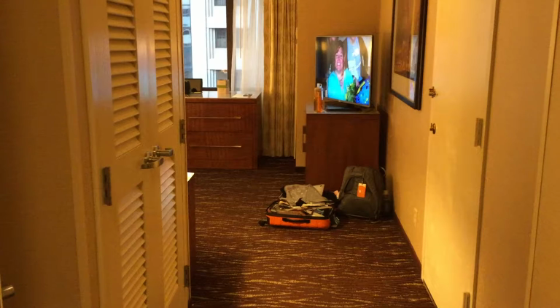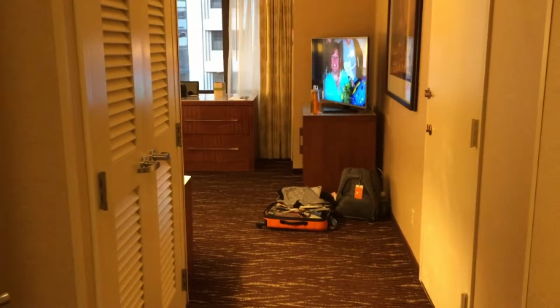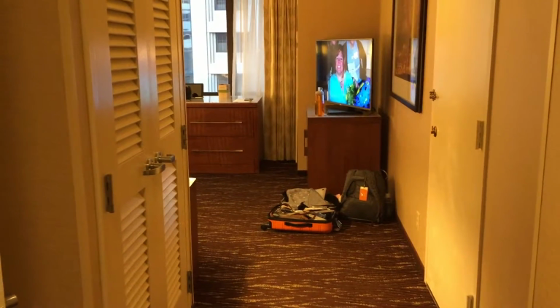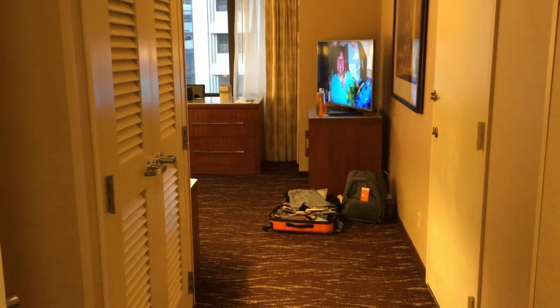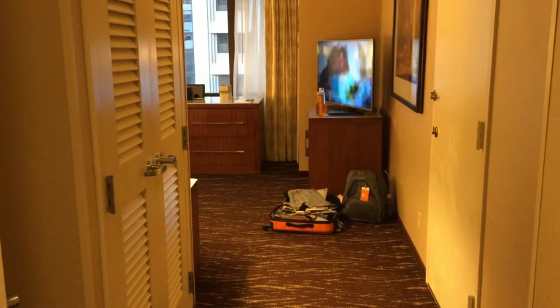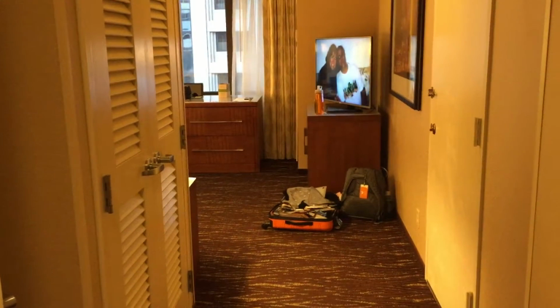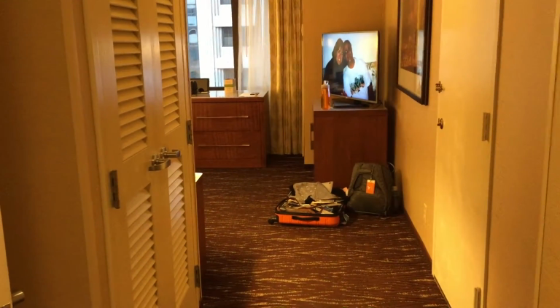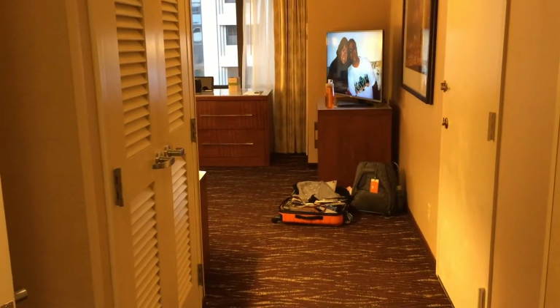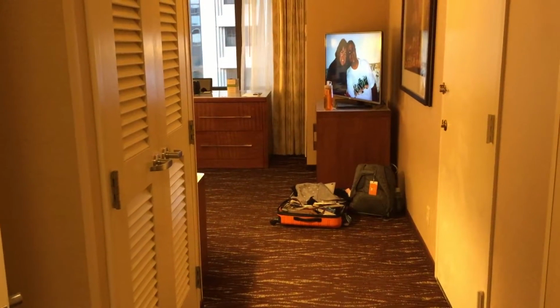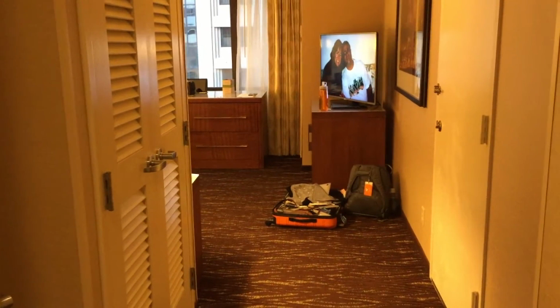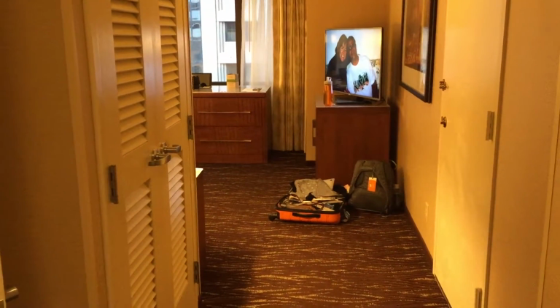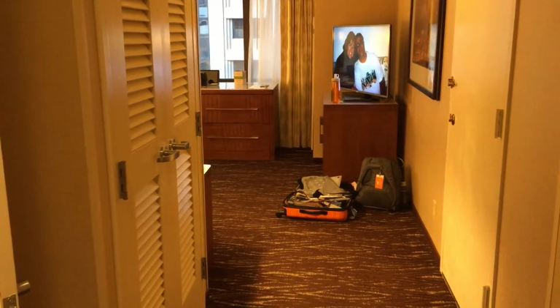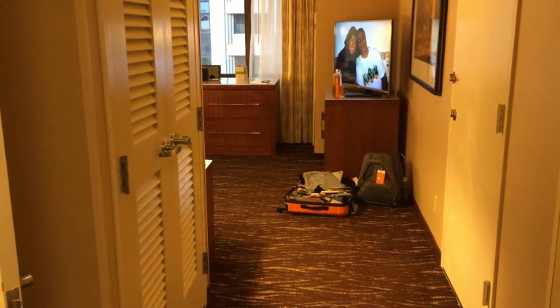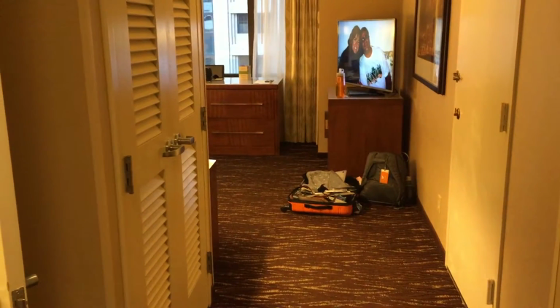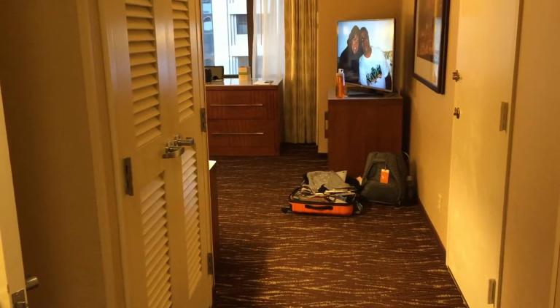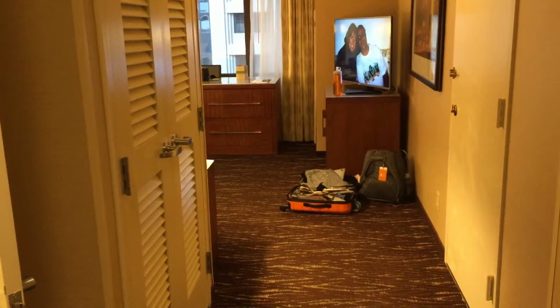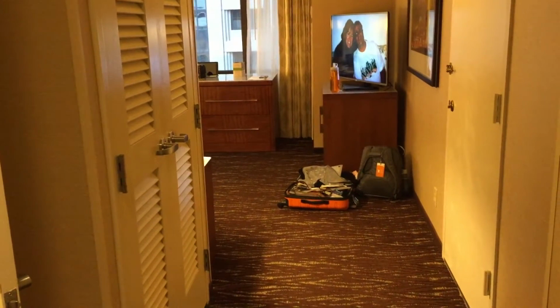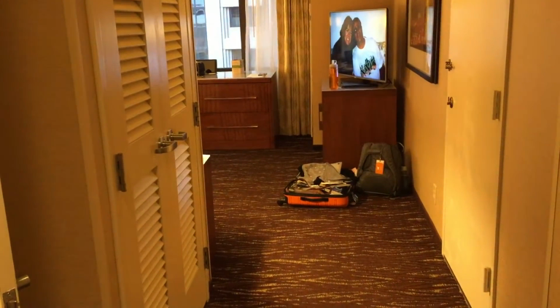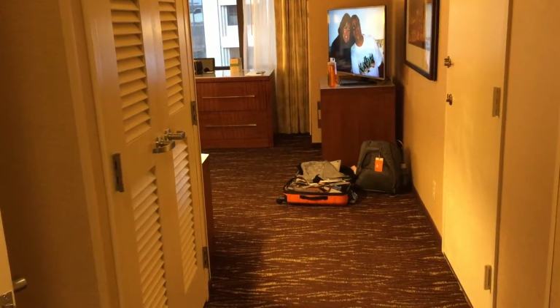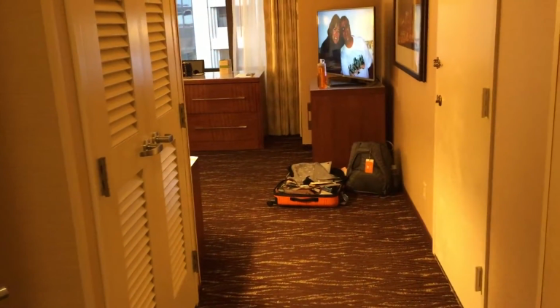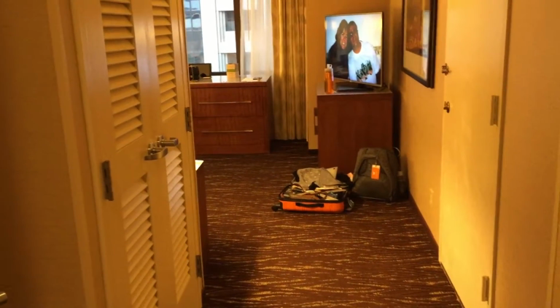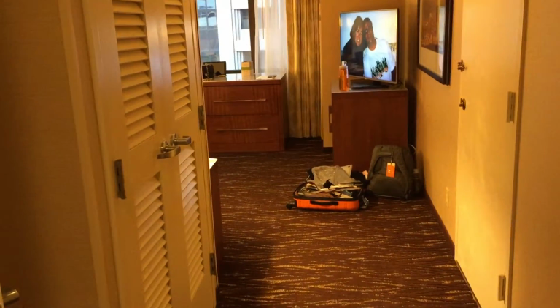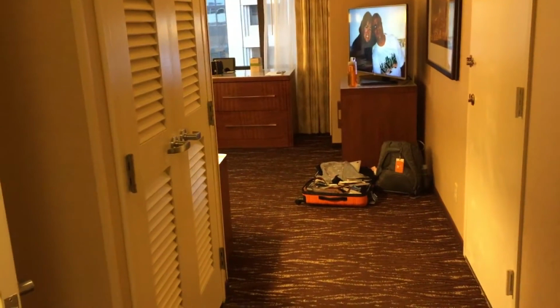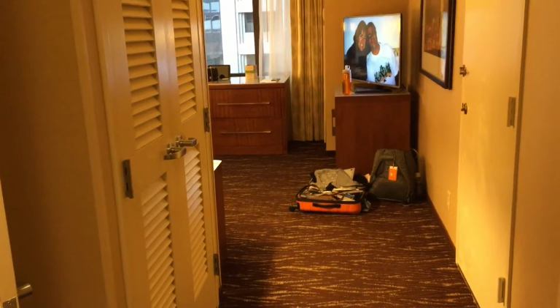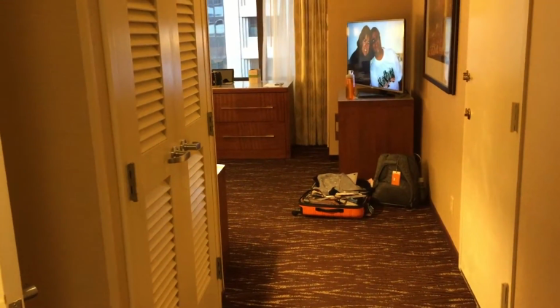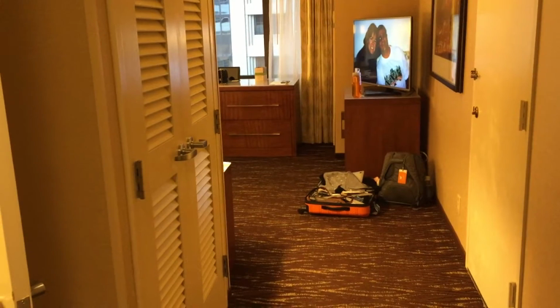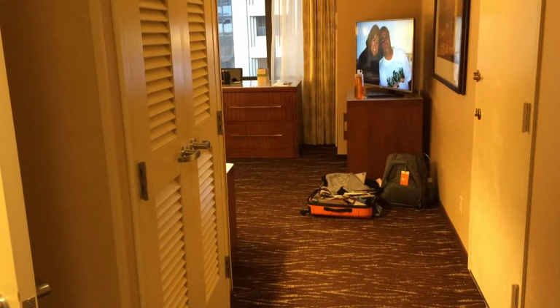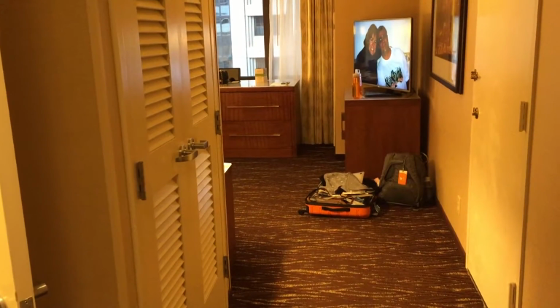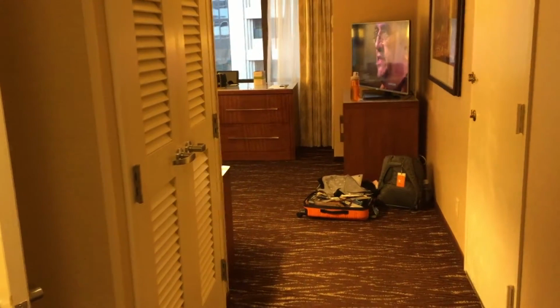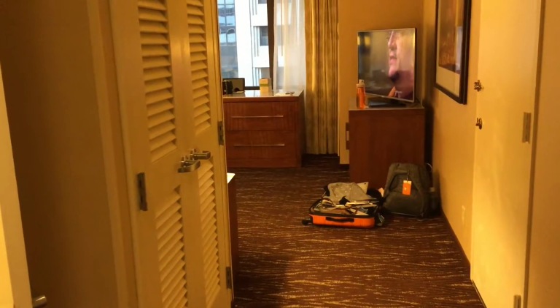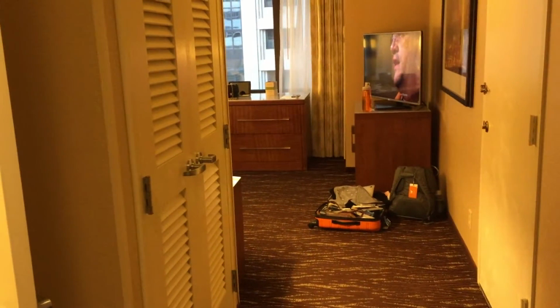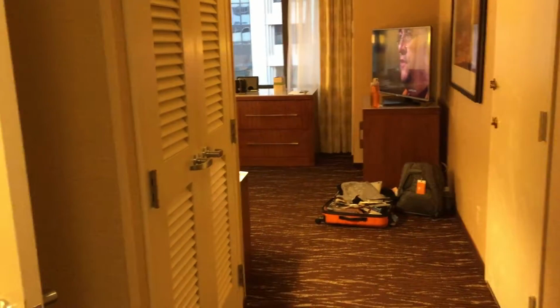Hello everyone, we're in the Marriott Marquis in San Francisco, which is pretty close to Union Square and a lot of shops right down on the street, so let's get started here.